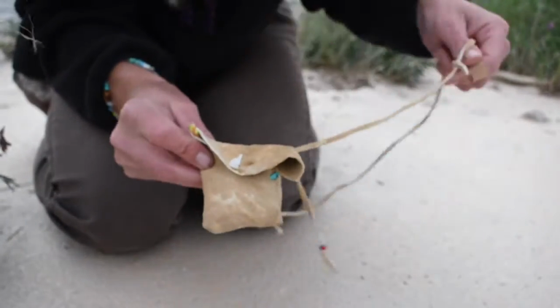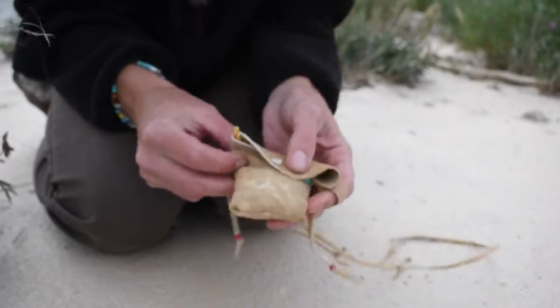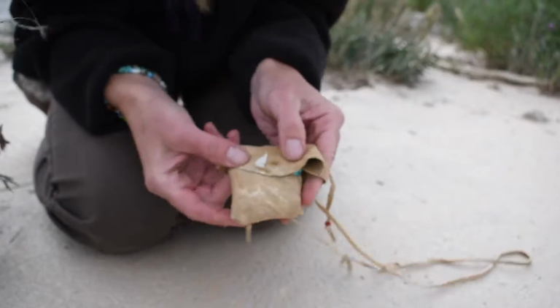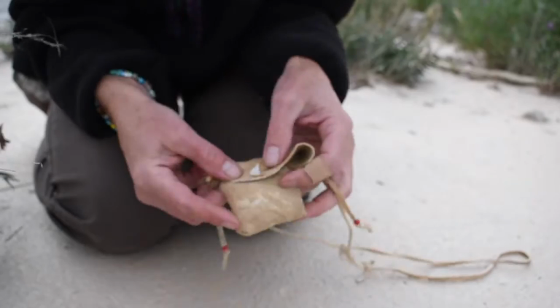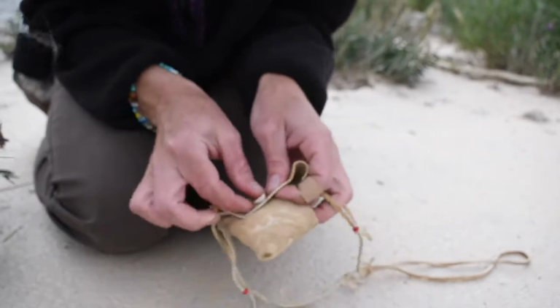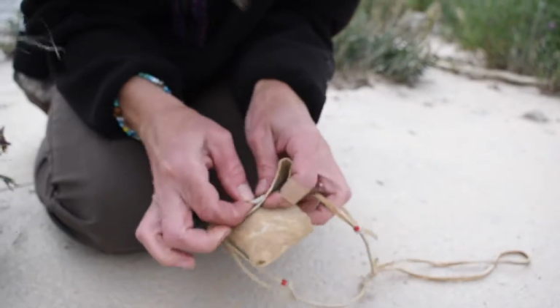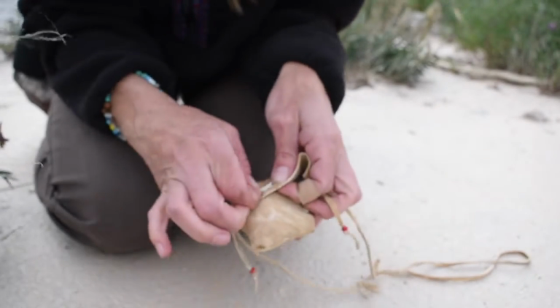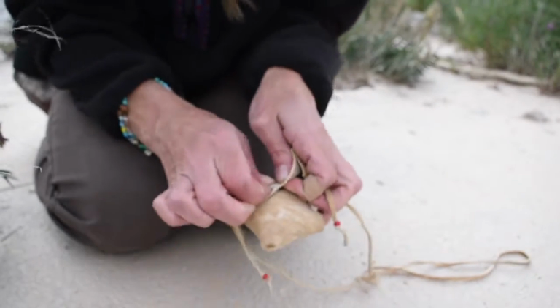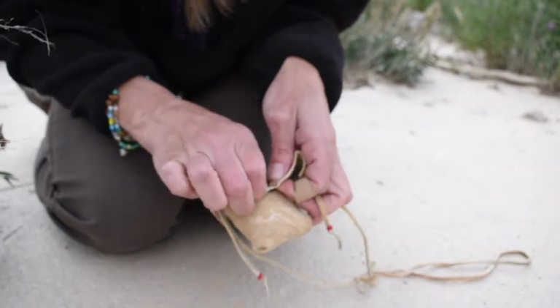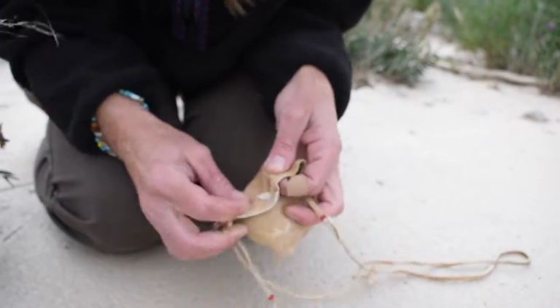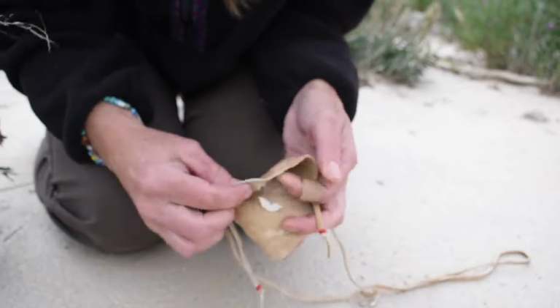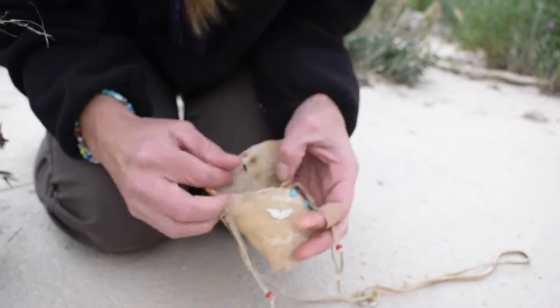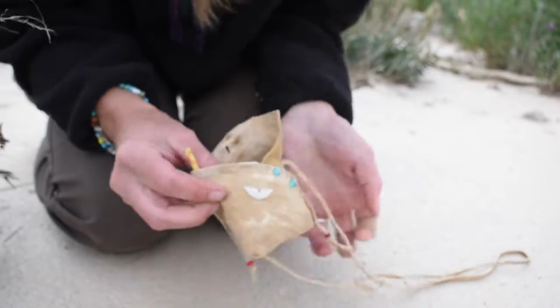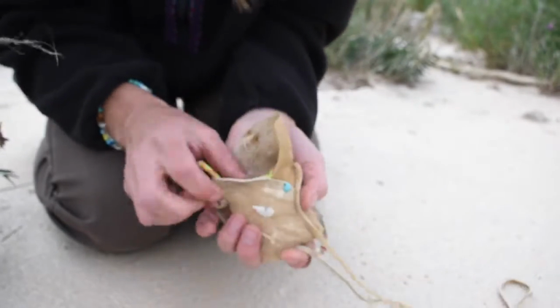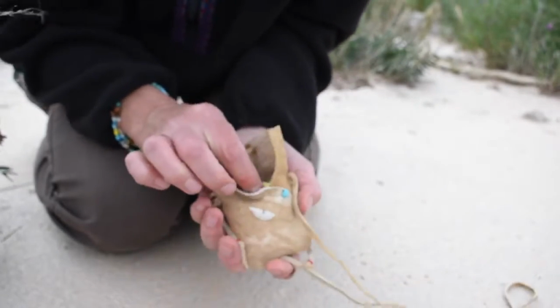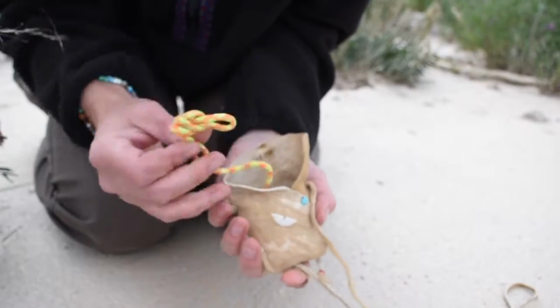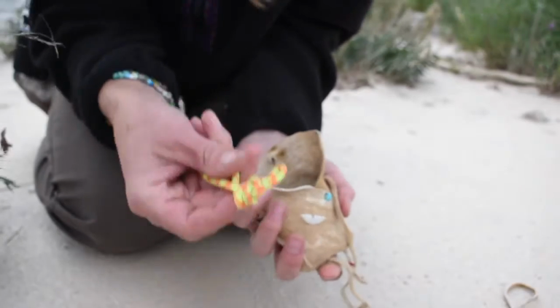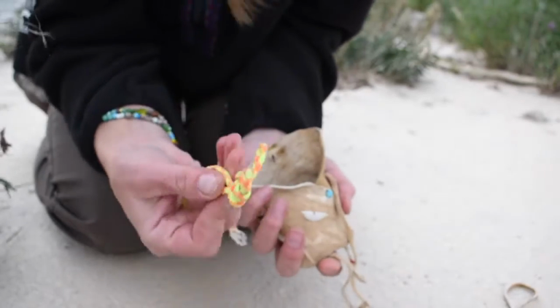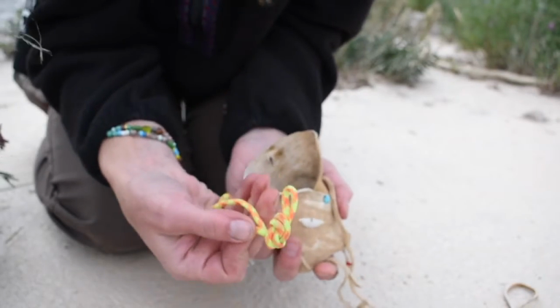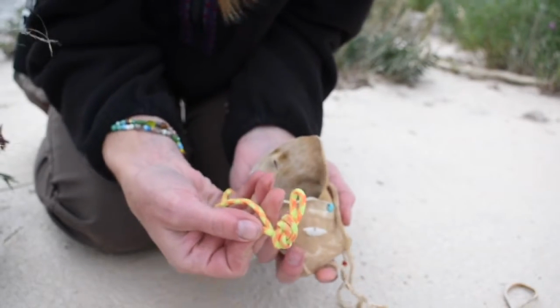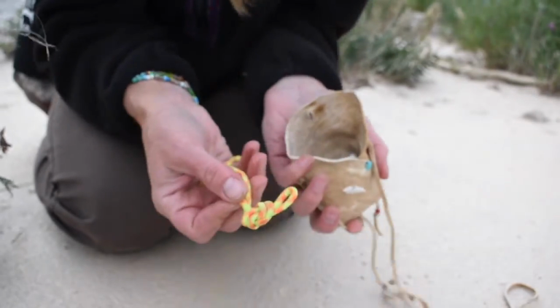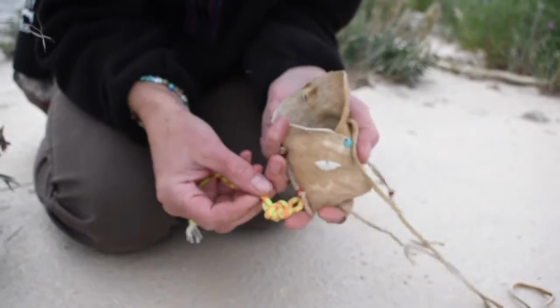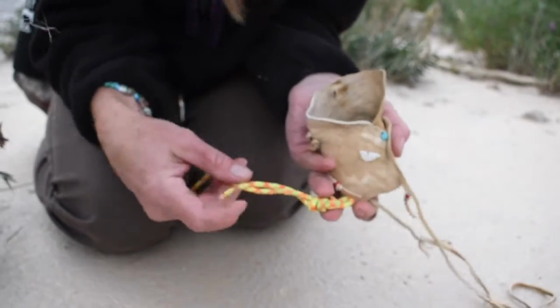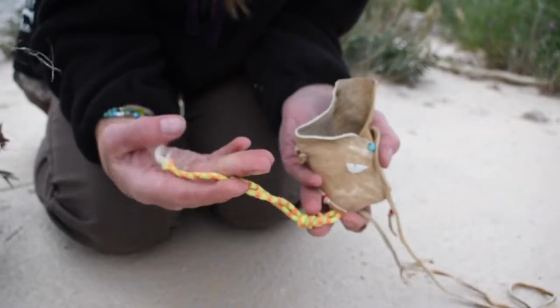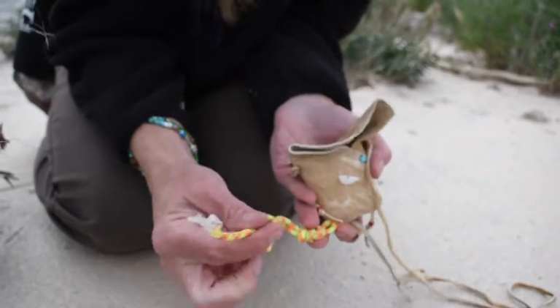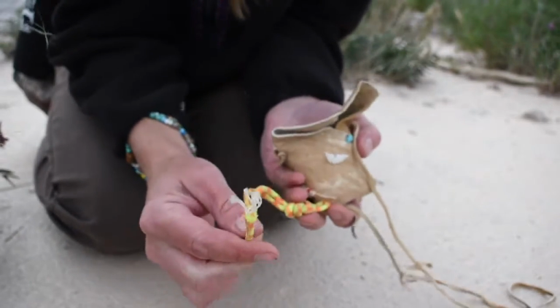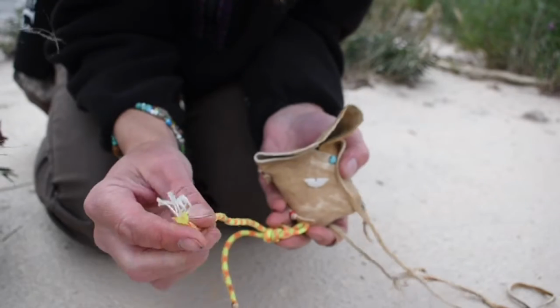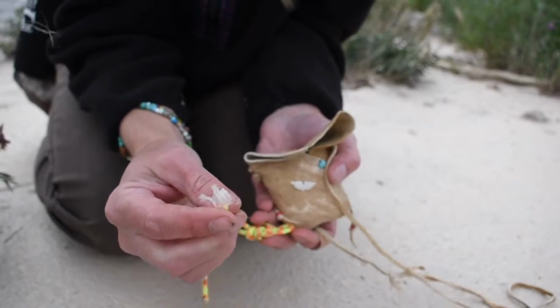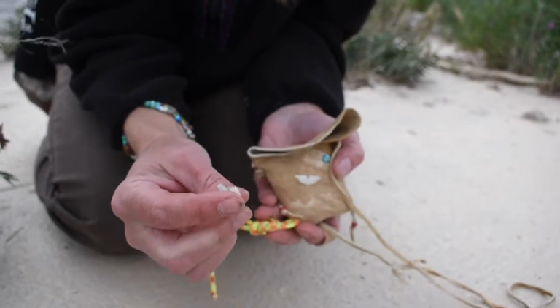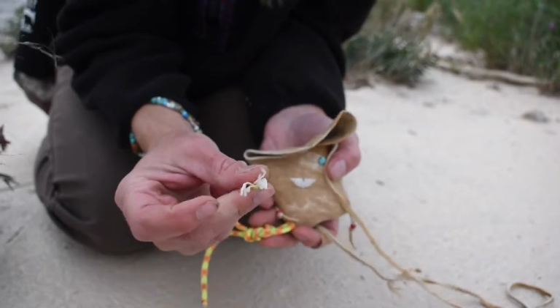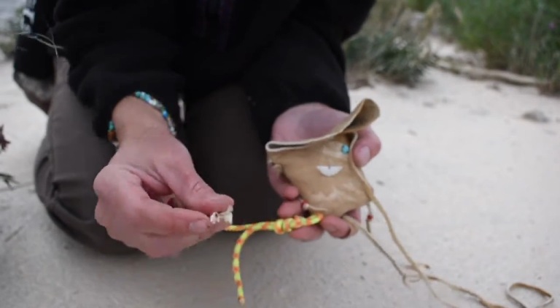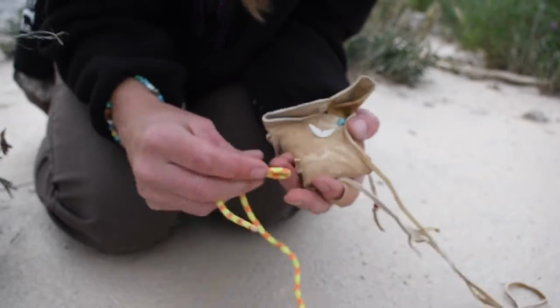This is what the pouch looks like up close. I'm going to go ahead and open it. I sewed this together the other day. A little piece of paracord isn't much, but if you took that apart — it's seven-strand paracord — you can use that.